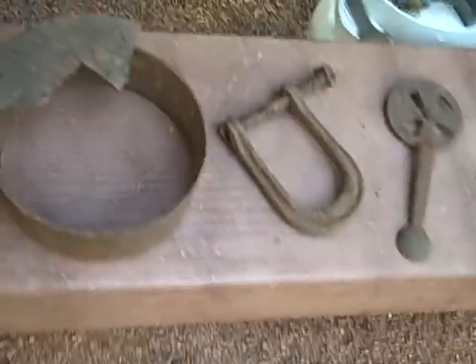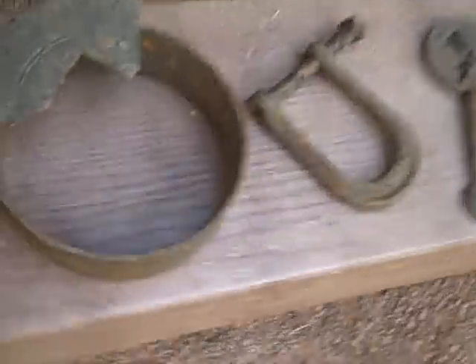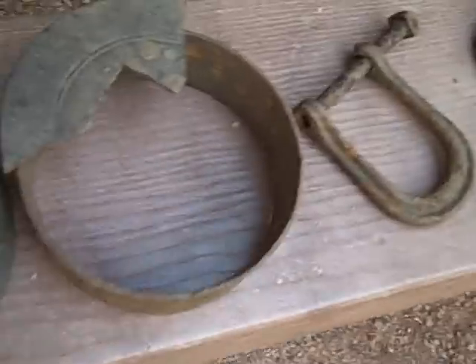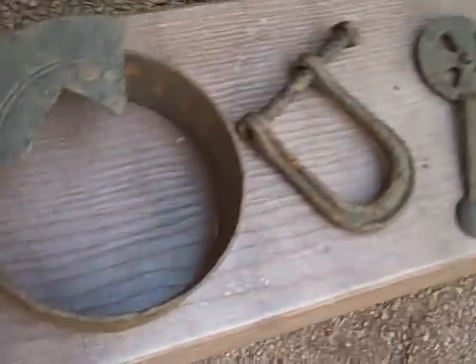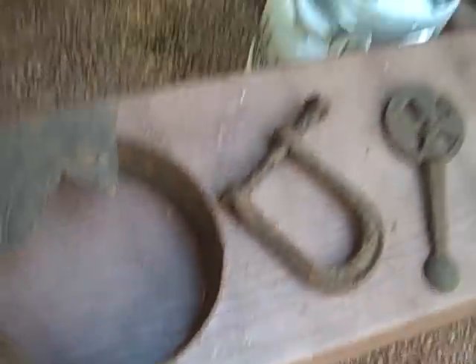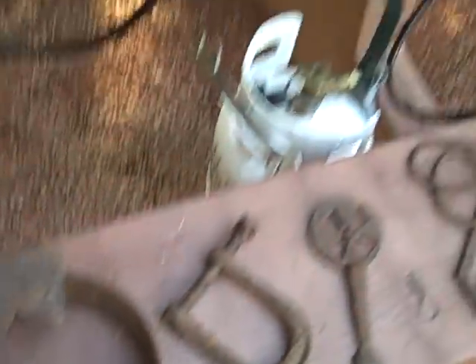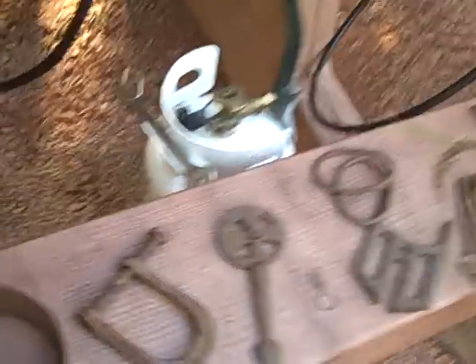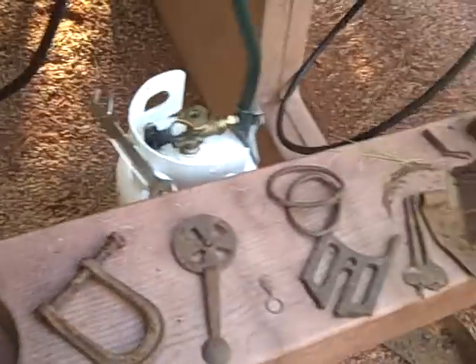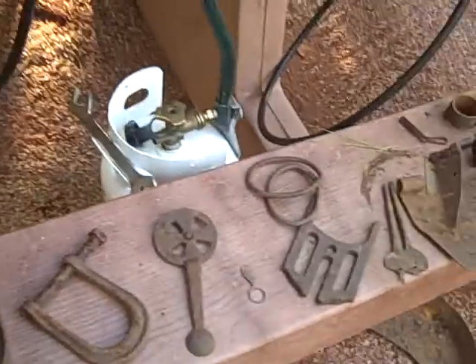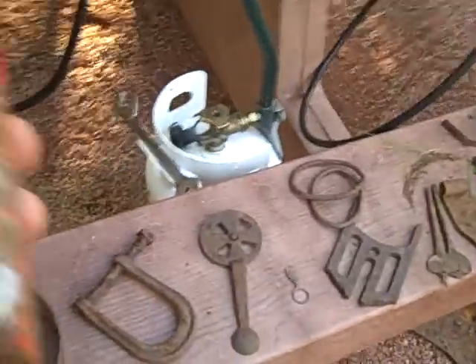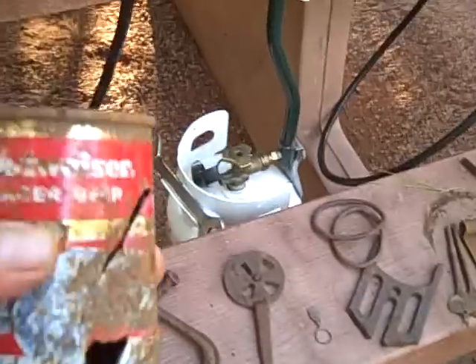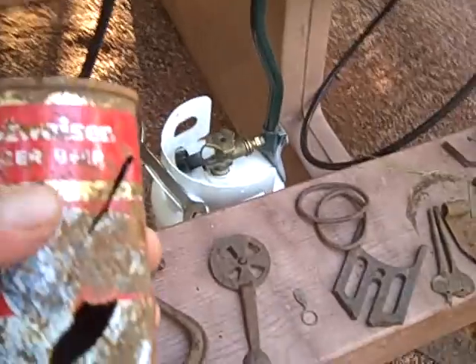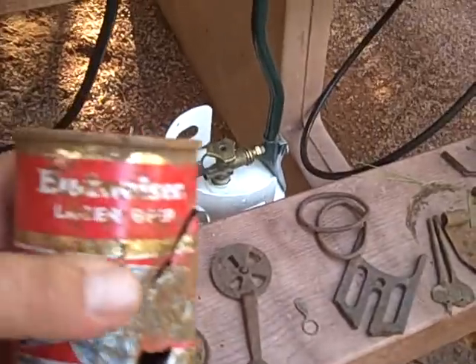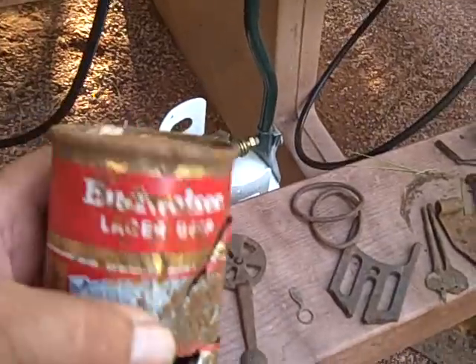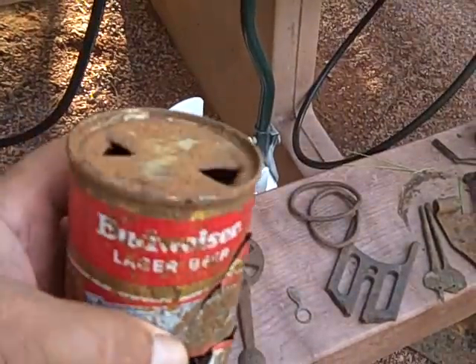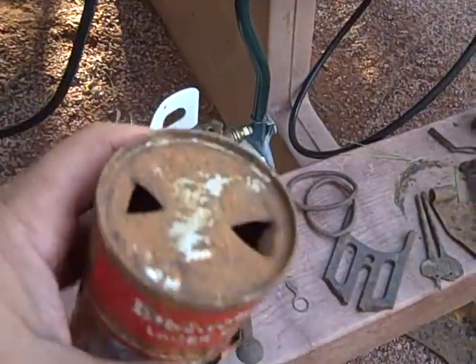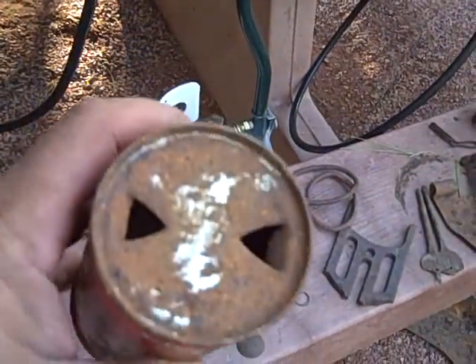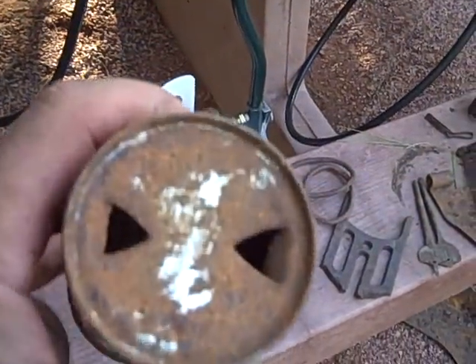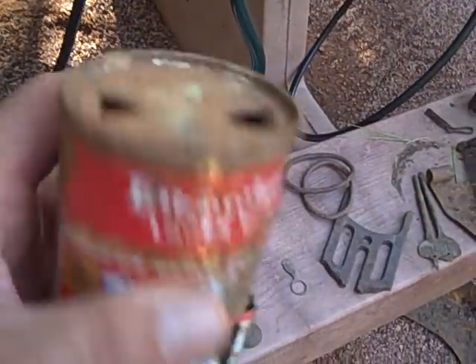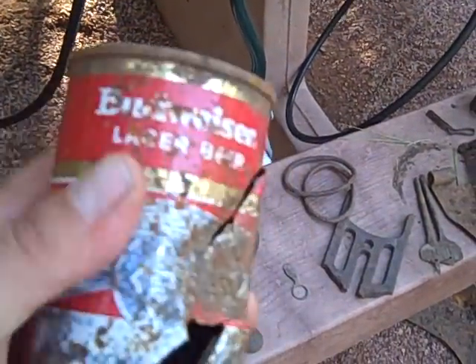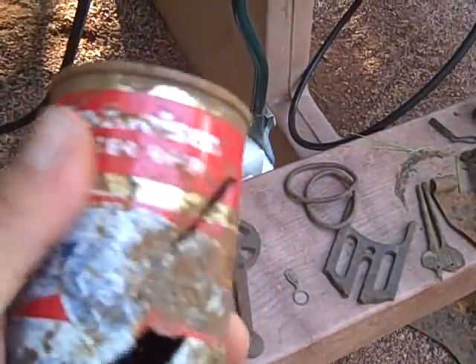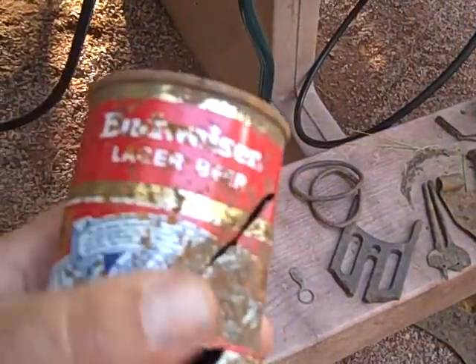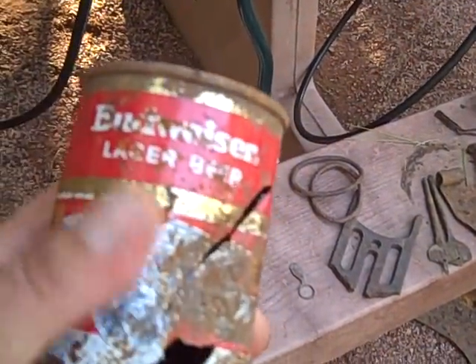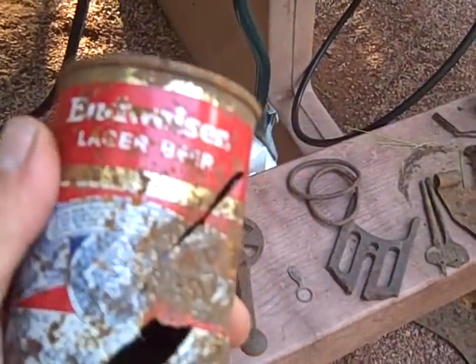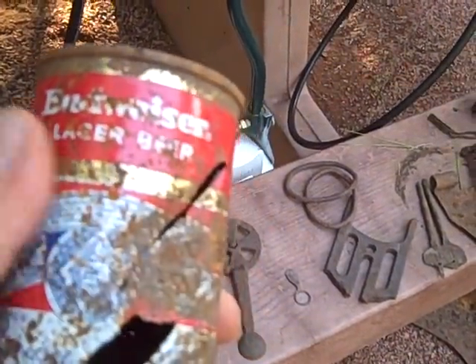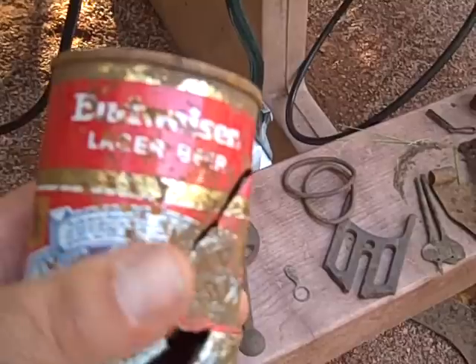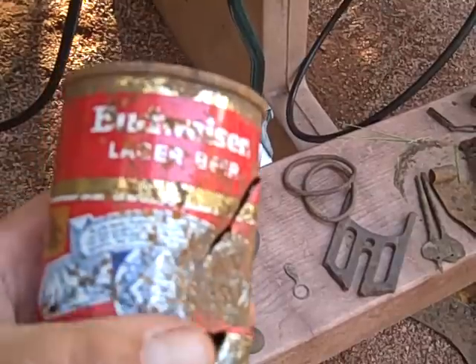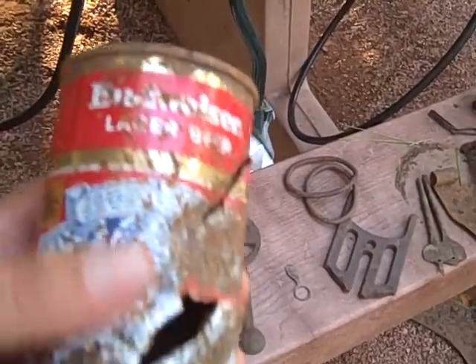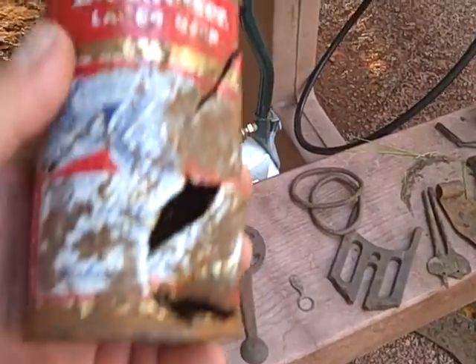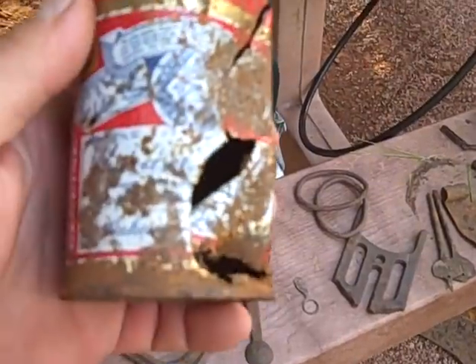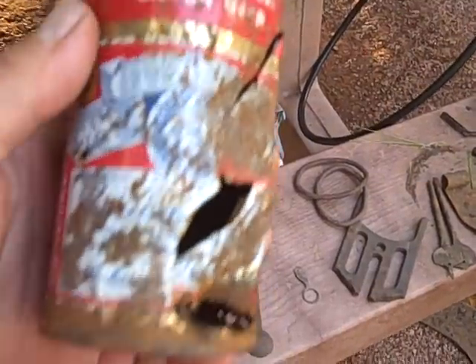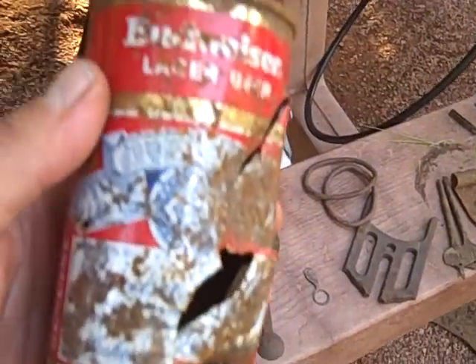And then in the newer trash by the campground, I dug a ton of these old cans. I washed this one up — it's from '51.